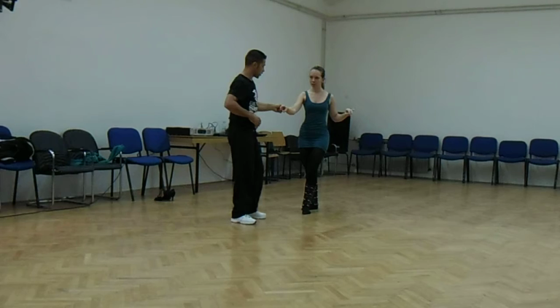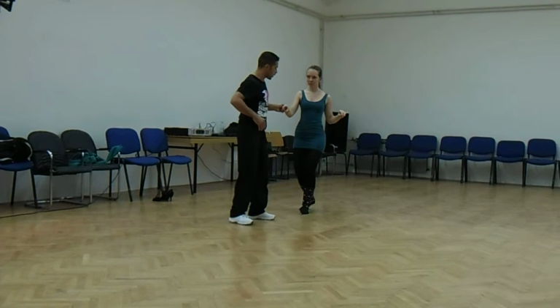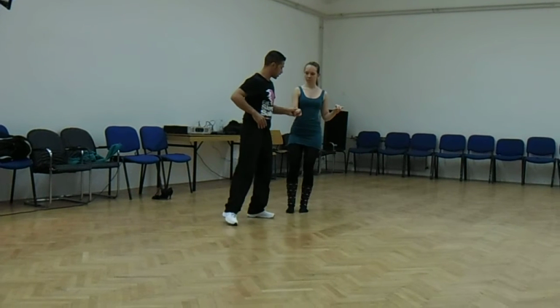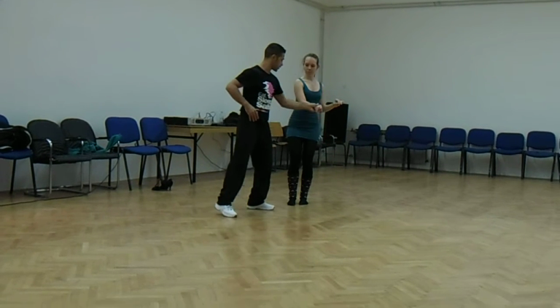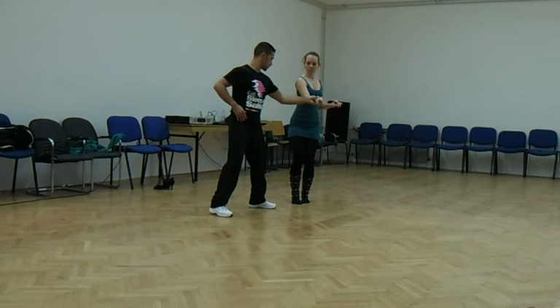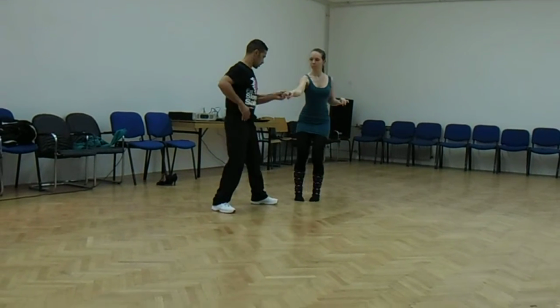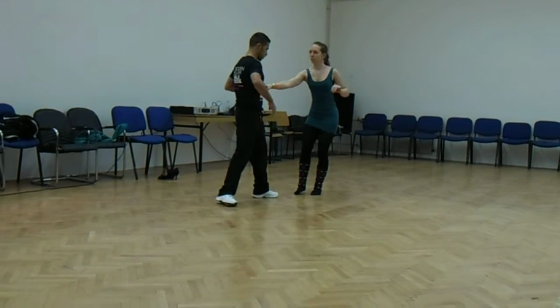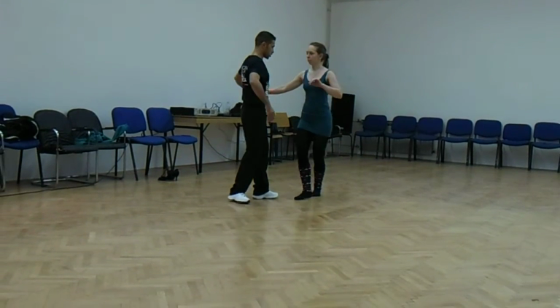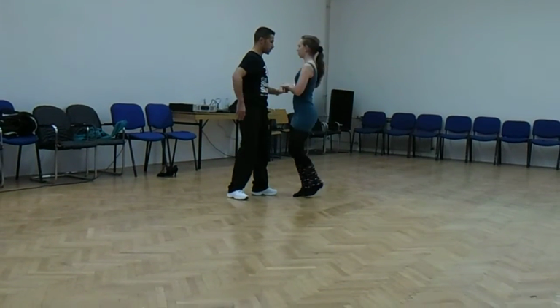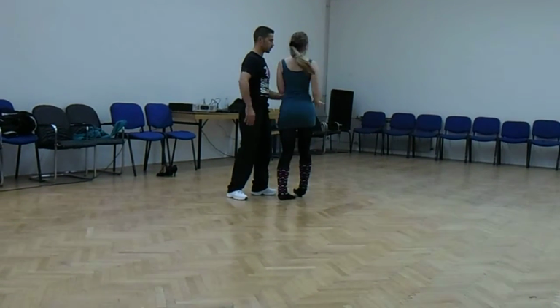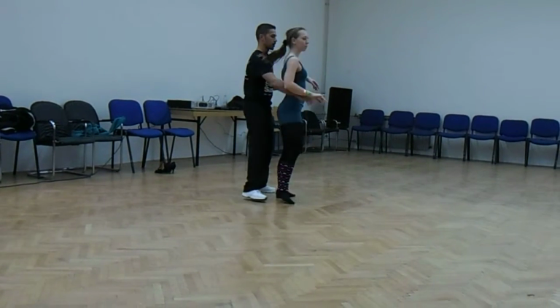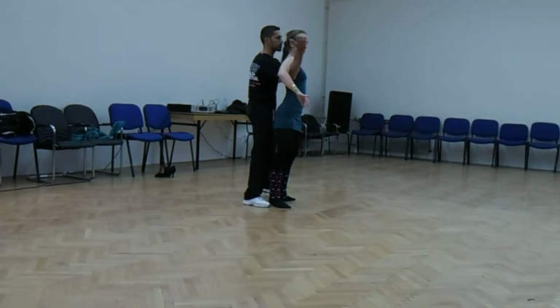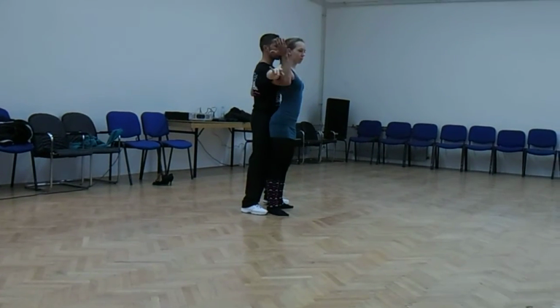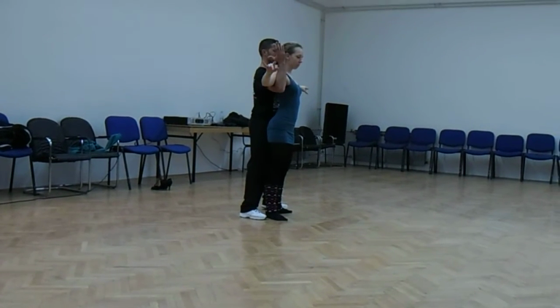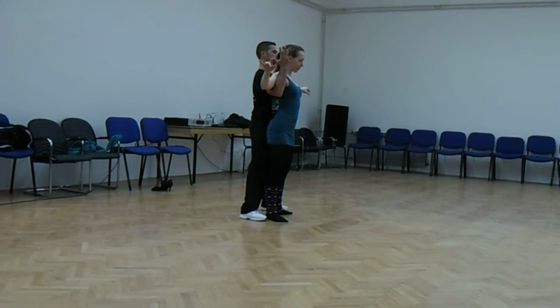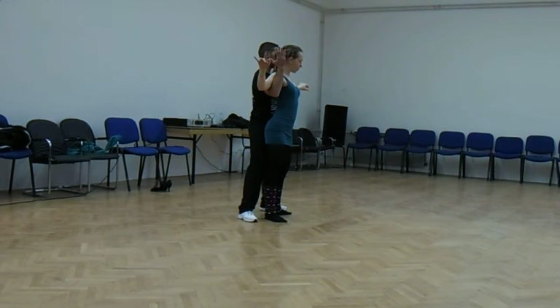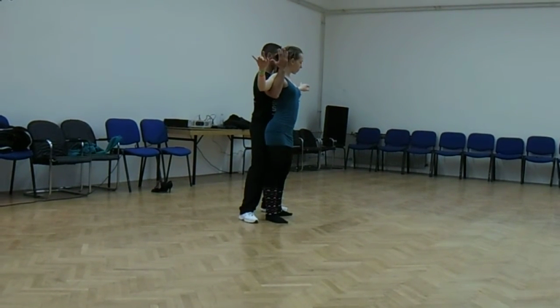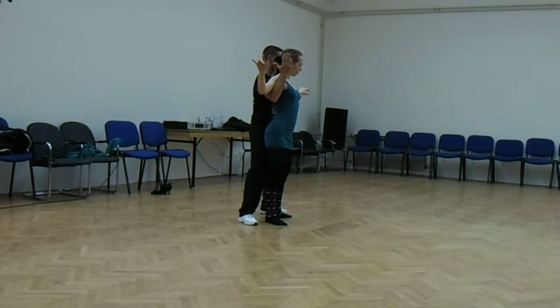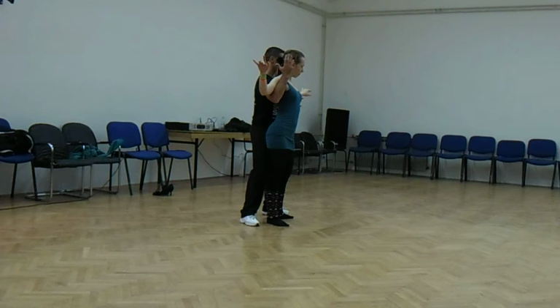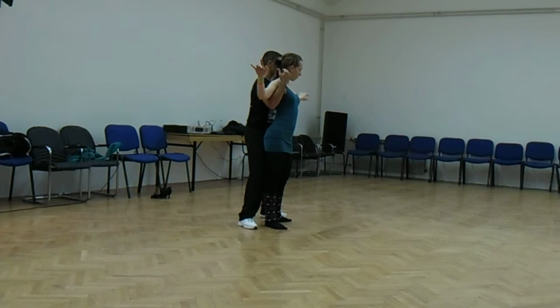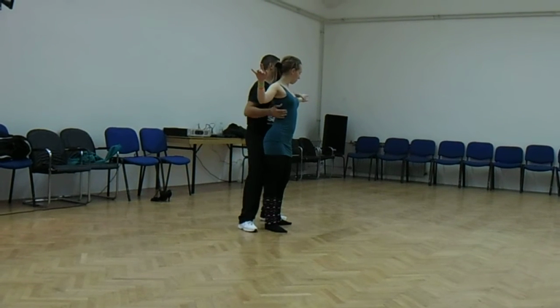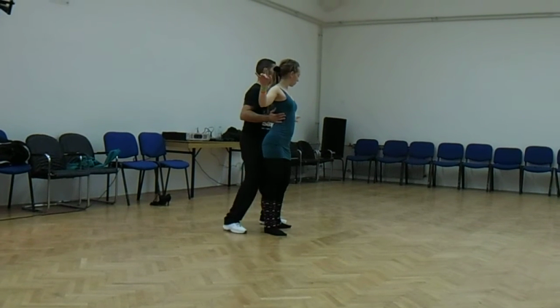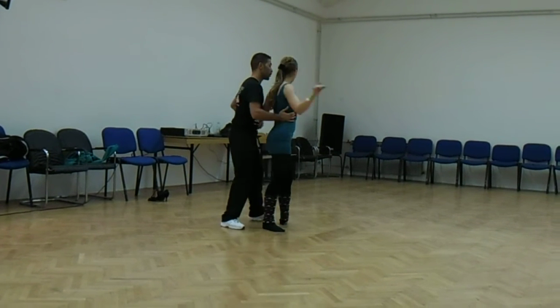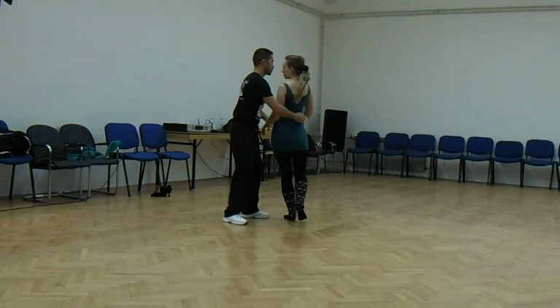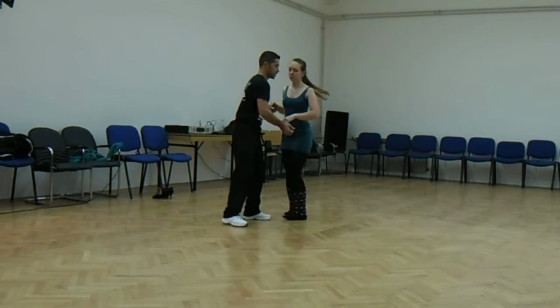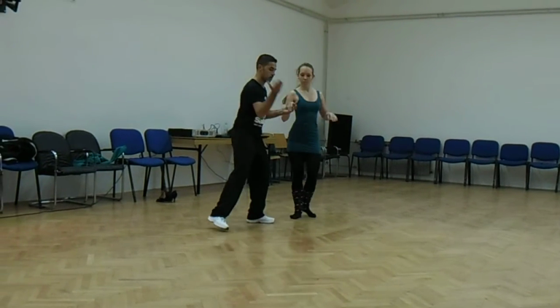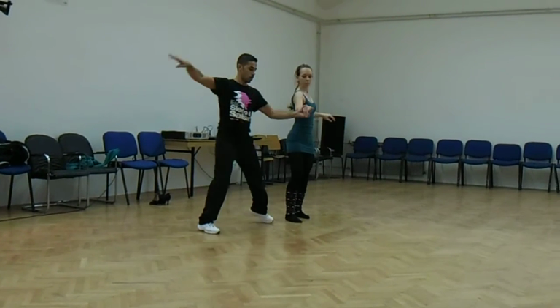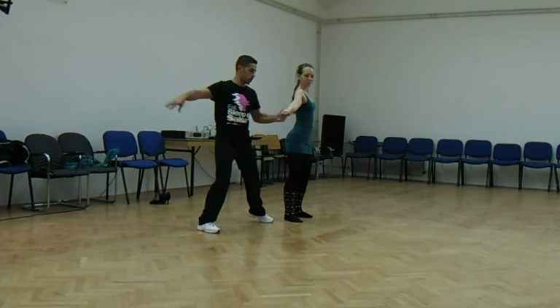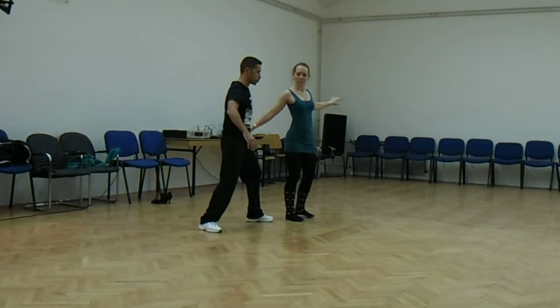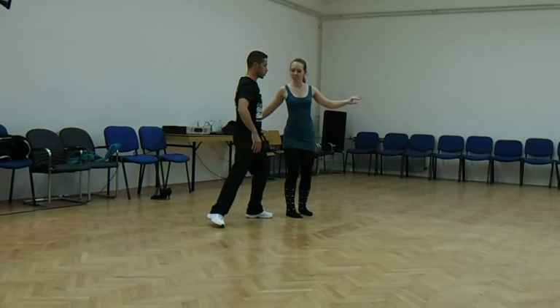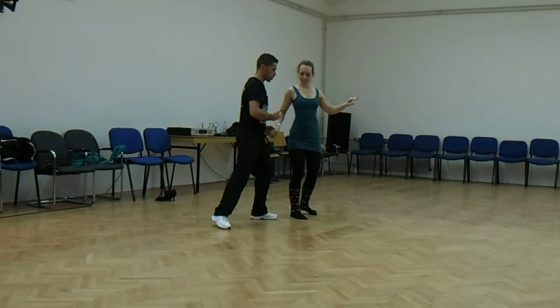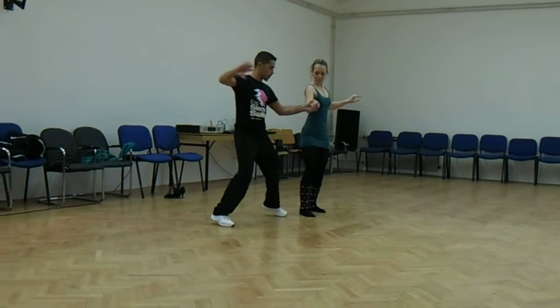Ok, we're going to open. It's your turn. And stop you here. It's time to take a few minutes. Turn it.